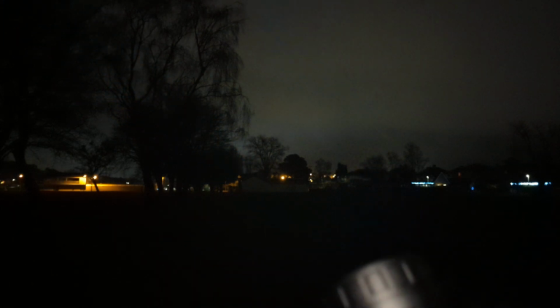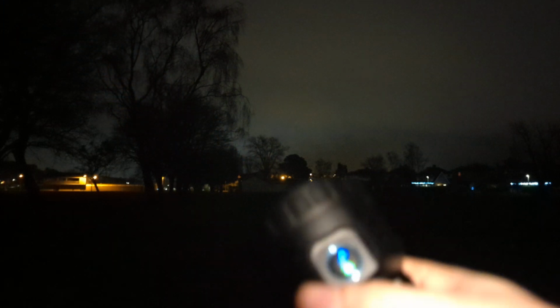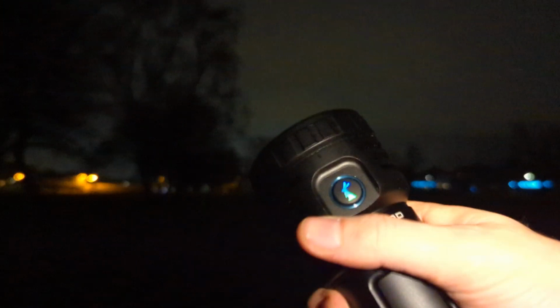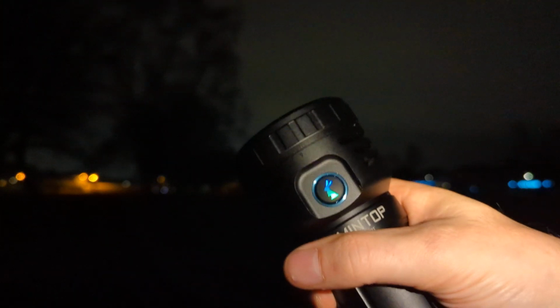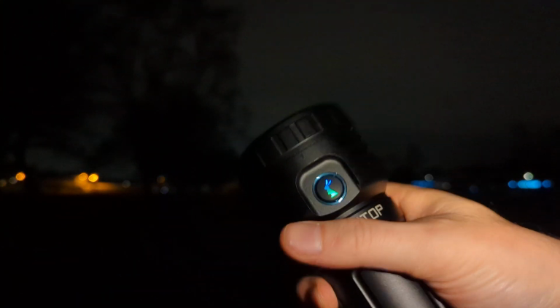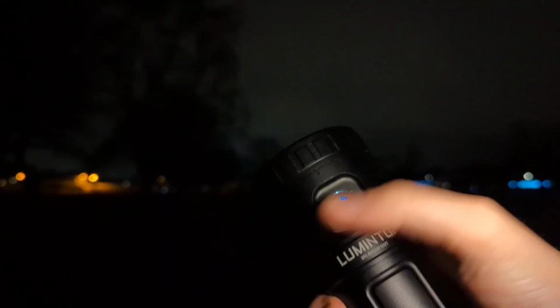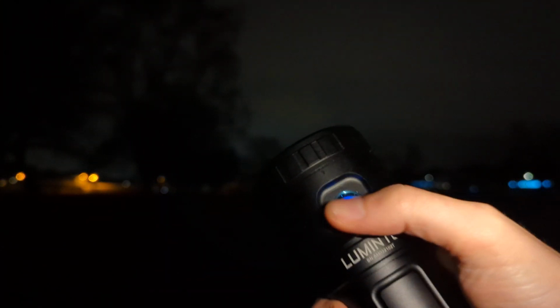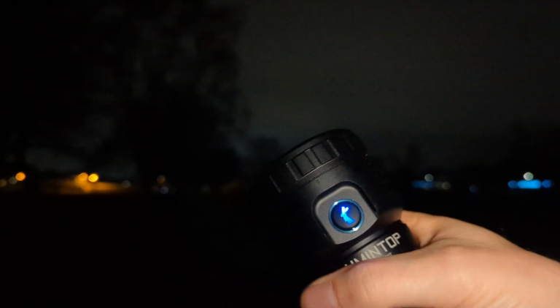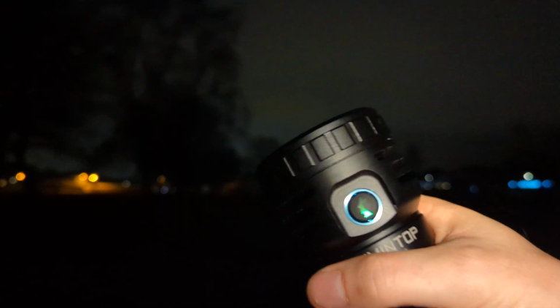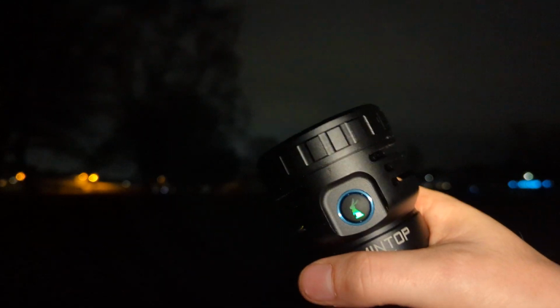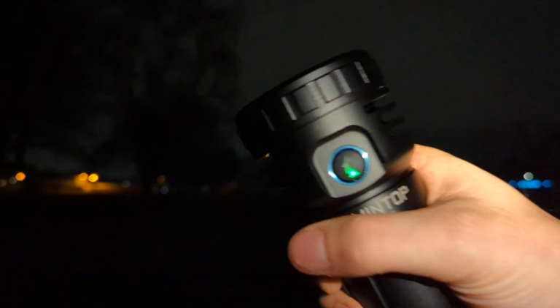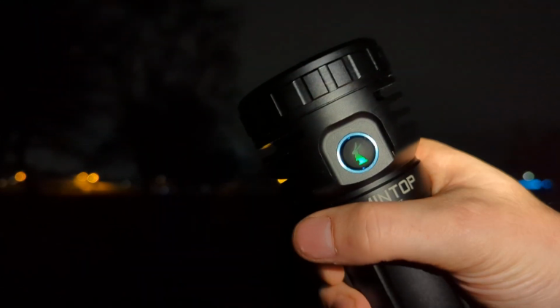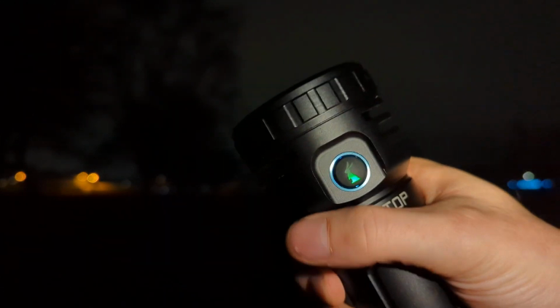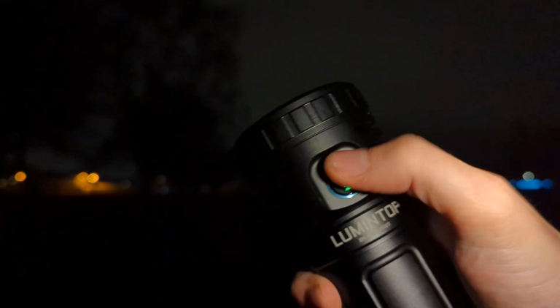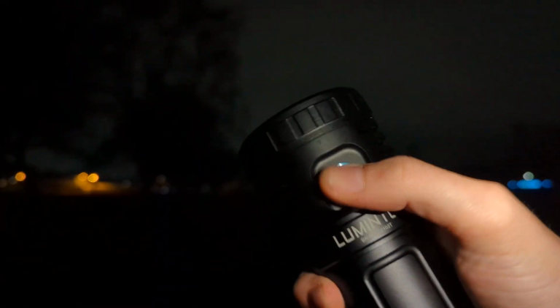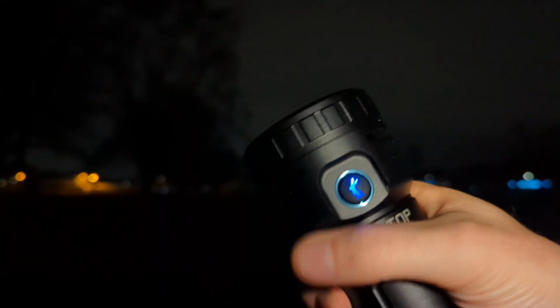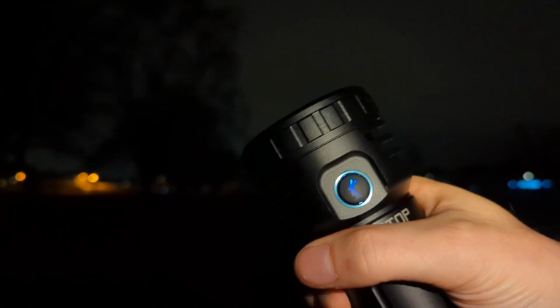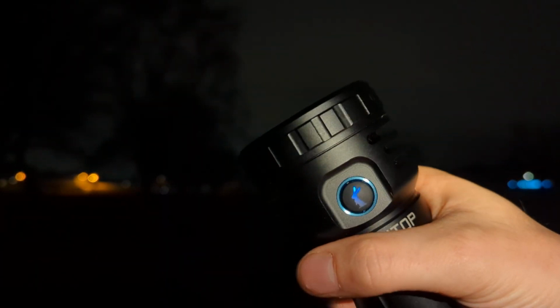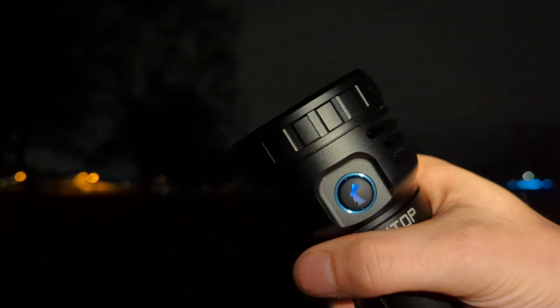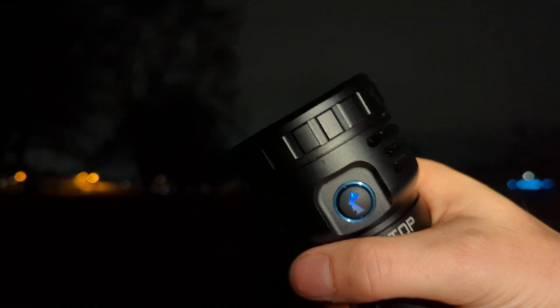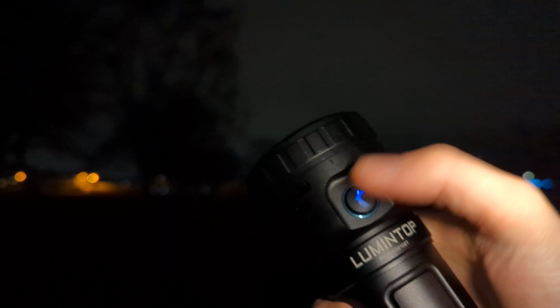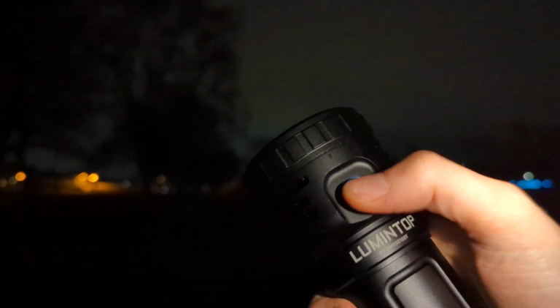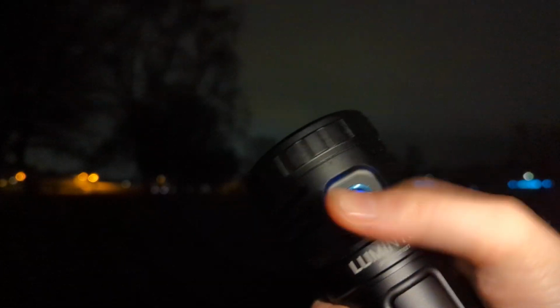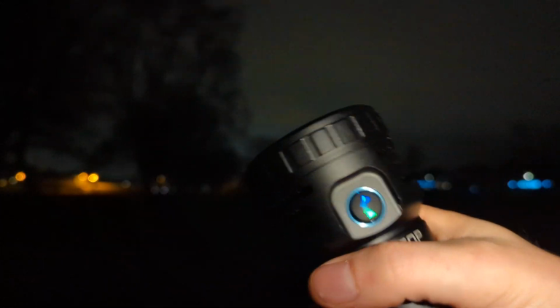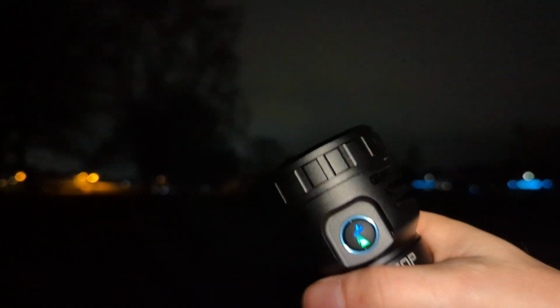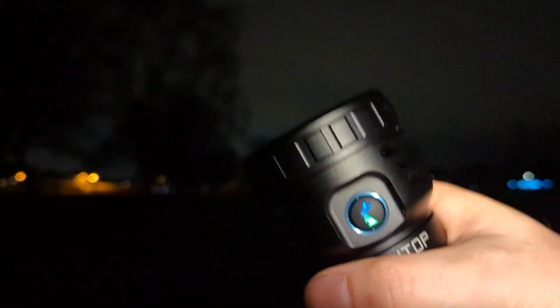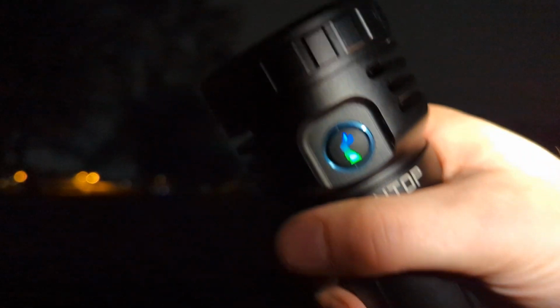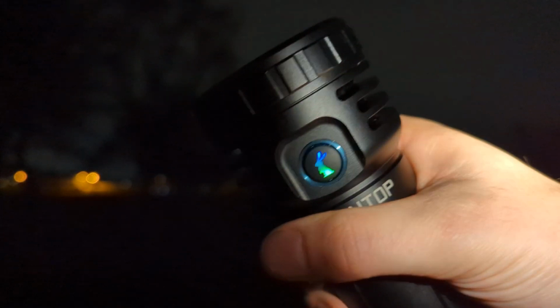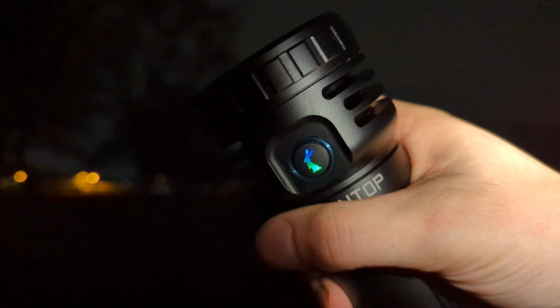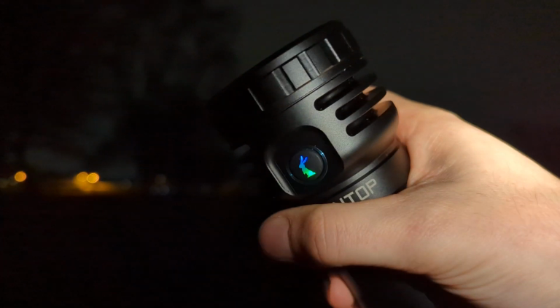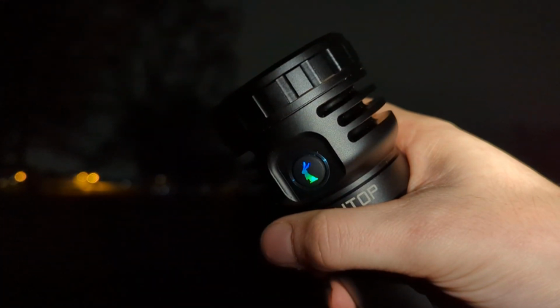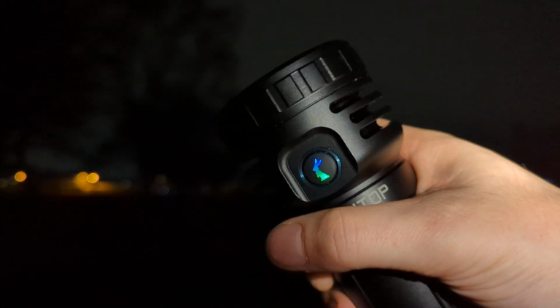Three clicks switches between LEDs only, LEP, and both. You can see the green and blue indicator lights up accordingly.